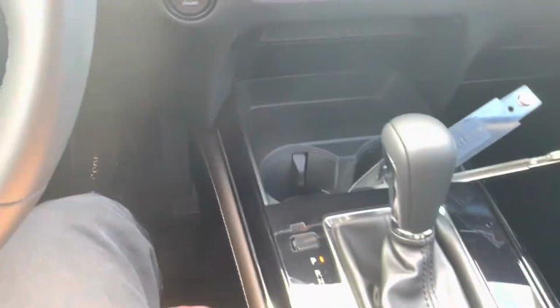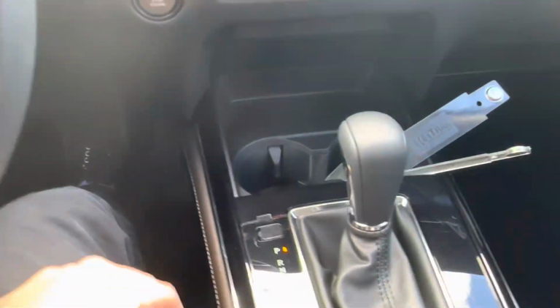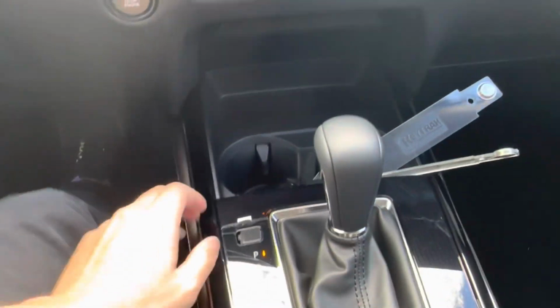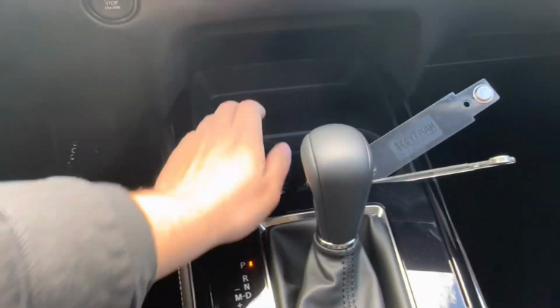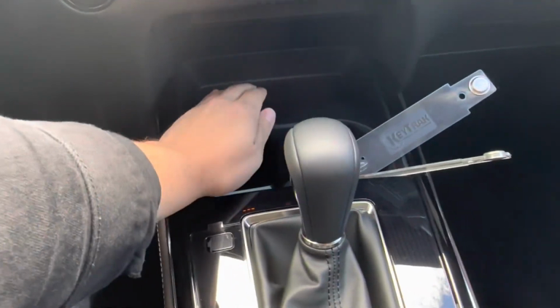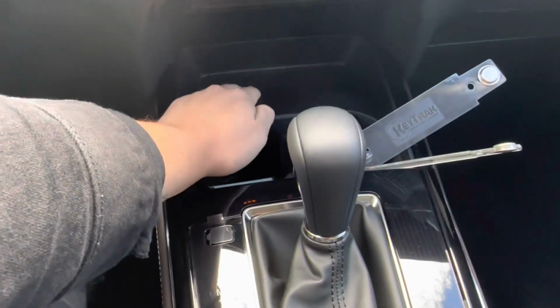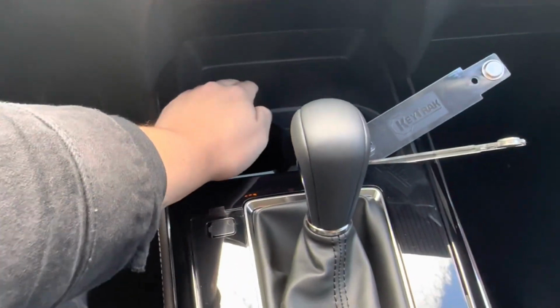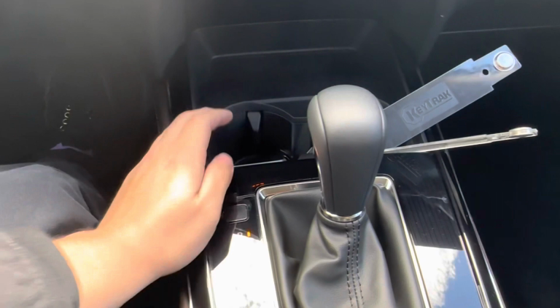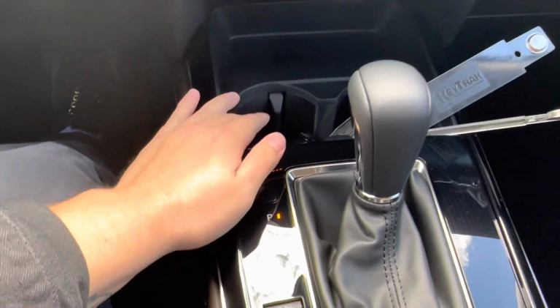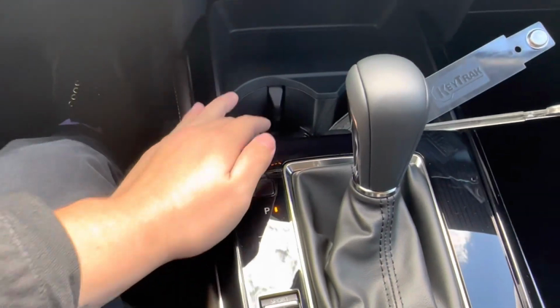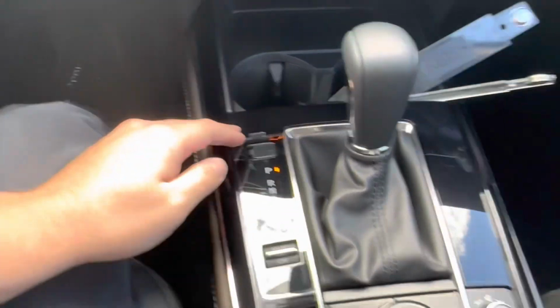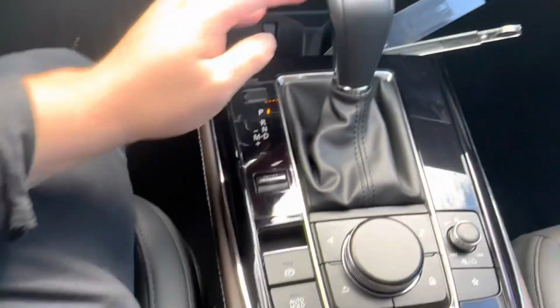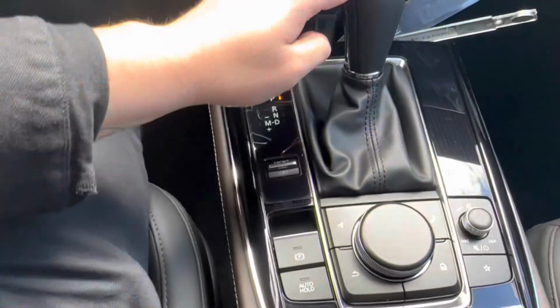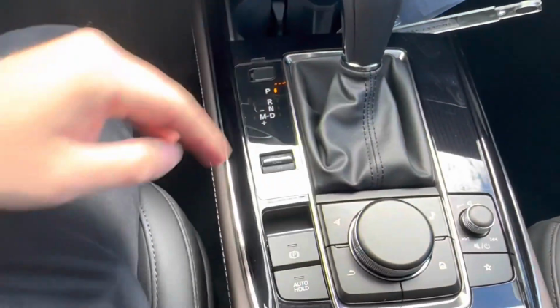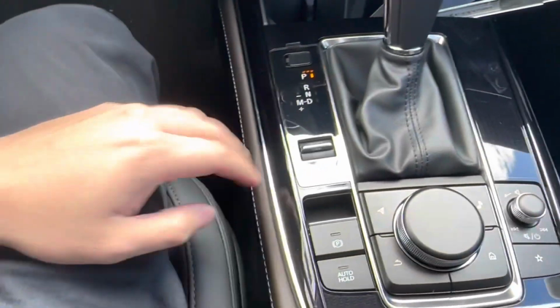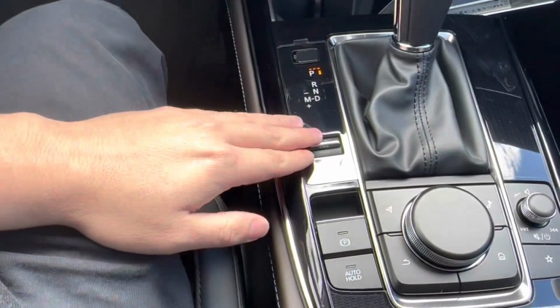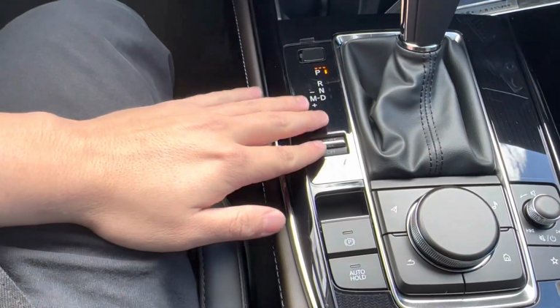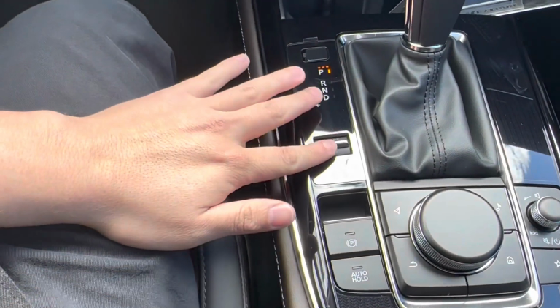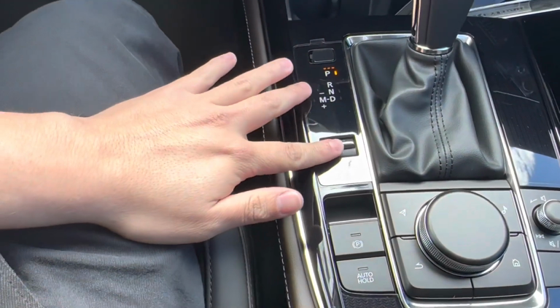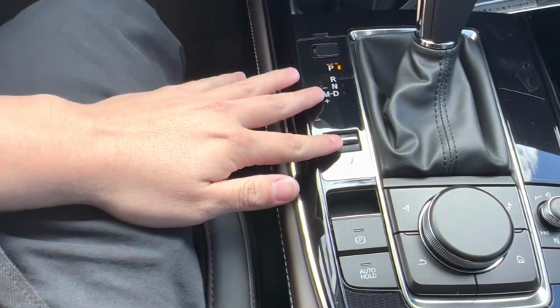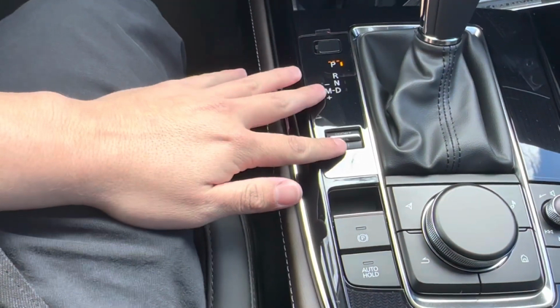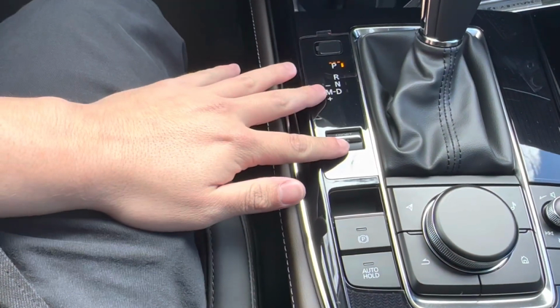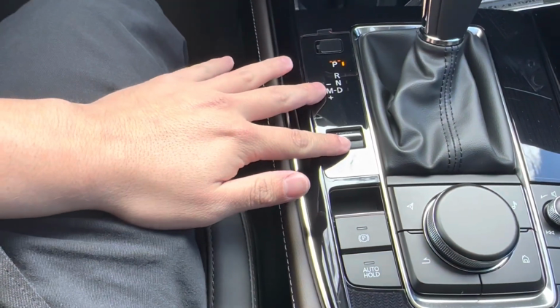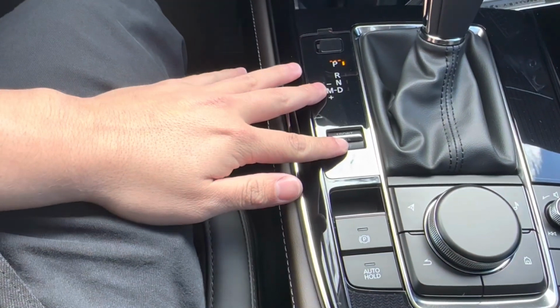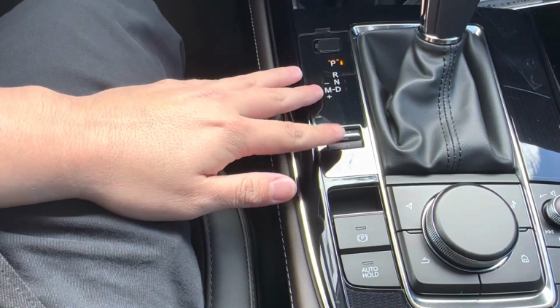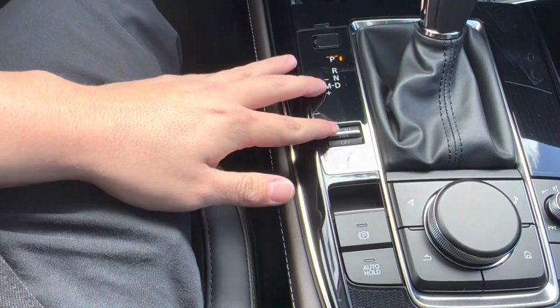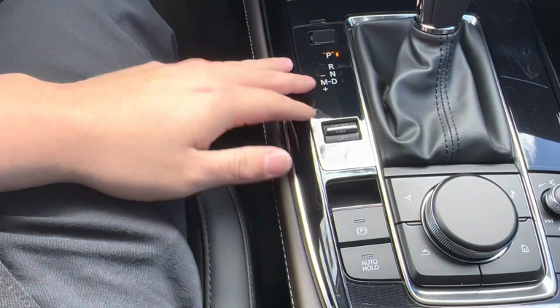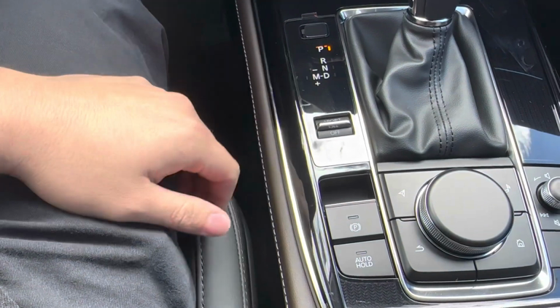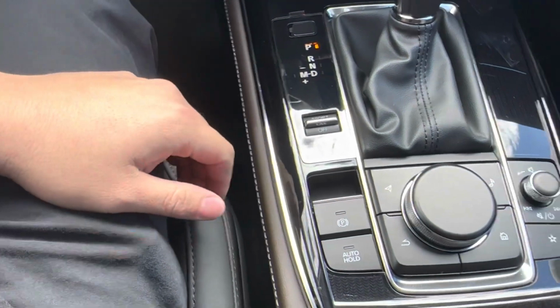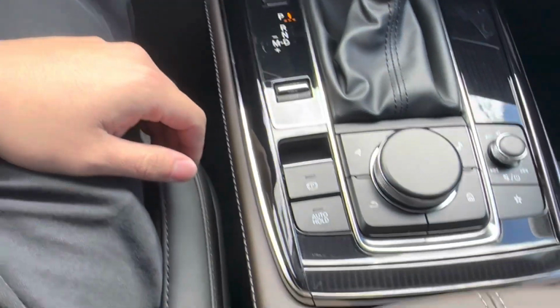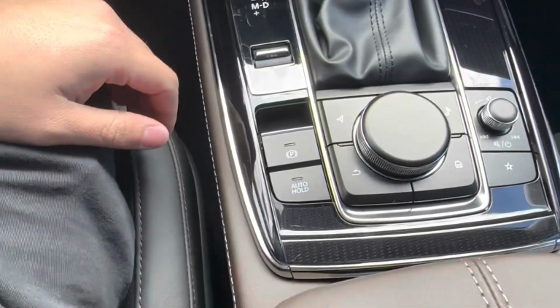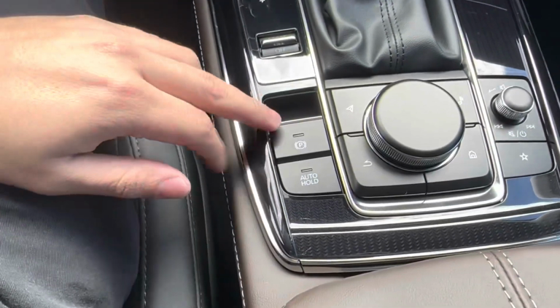If we take a look in the middle here, we see that we have a nice little storage area, our cup holders, our gear shift, and our driving mode selector which allows us to switch between sport and normal driving.